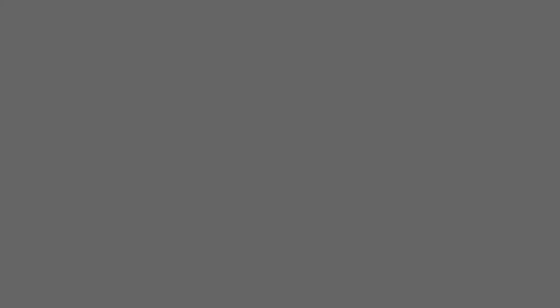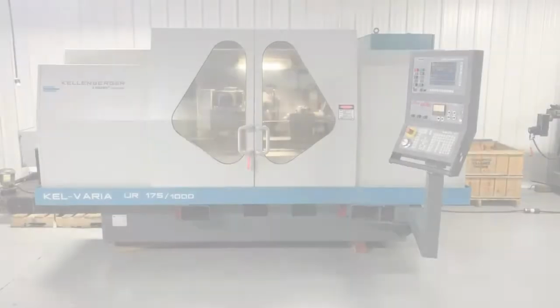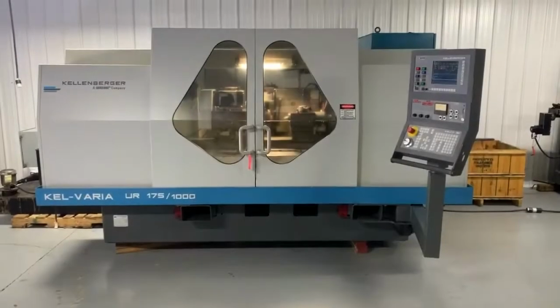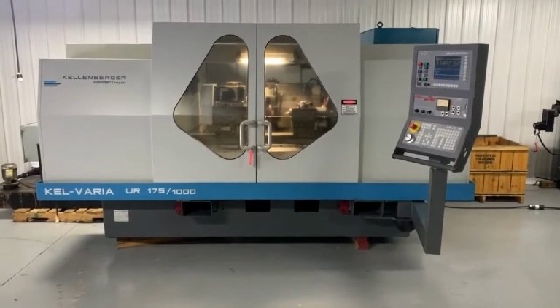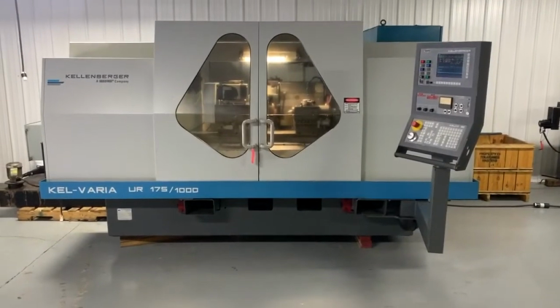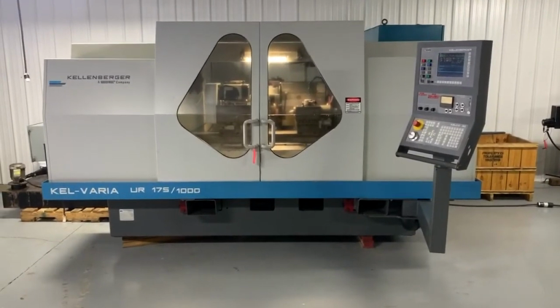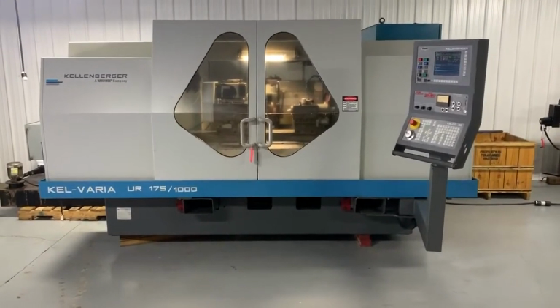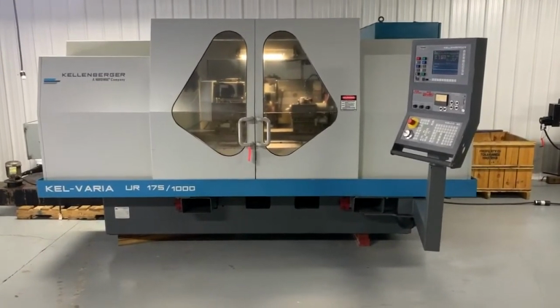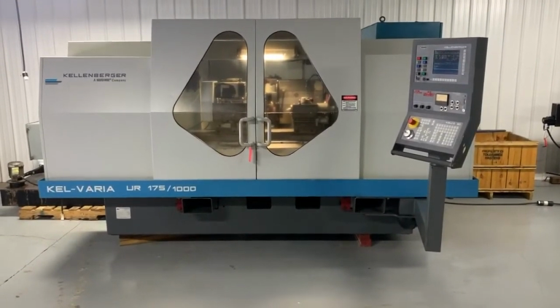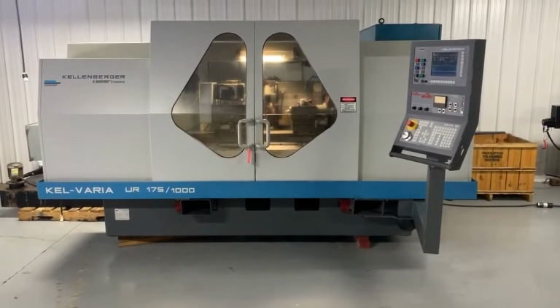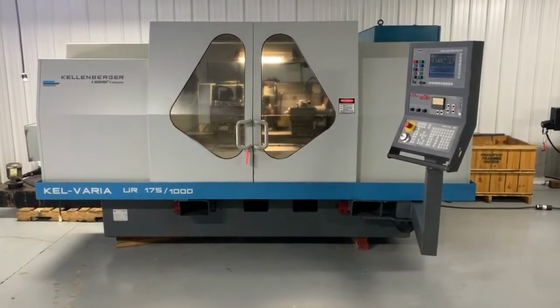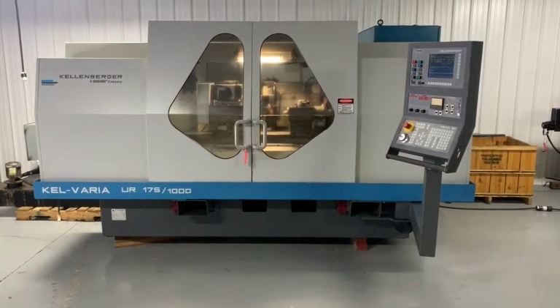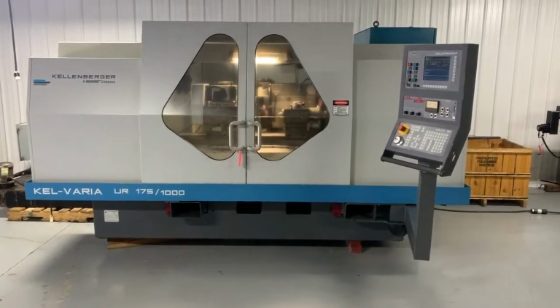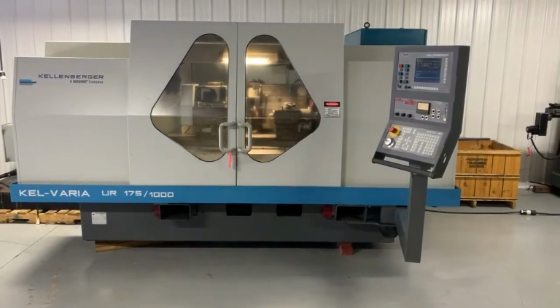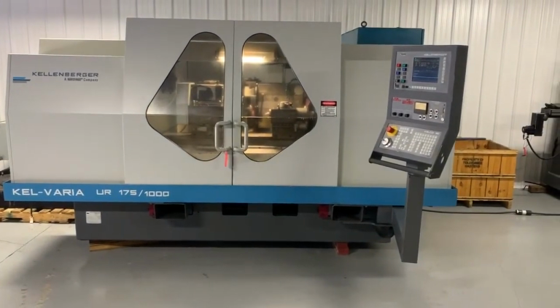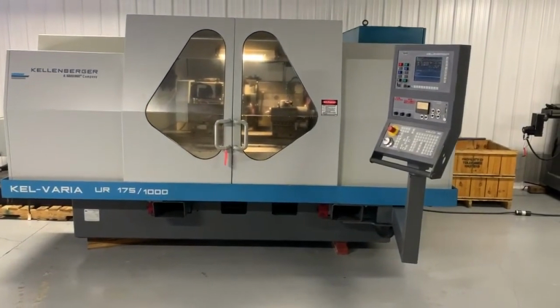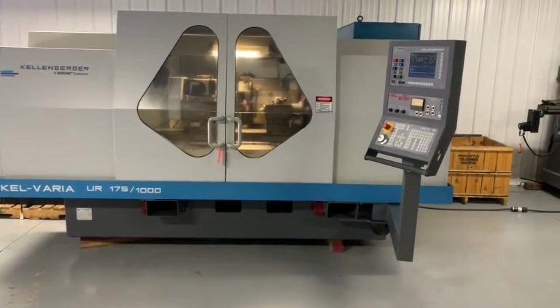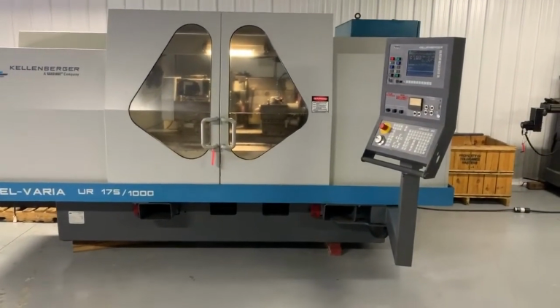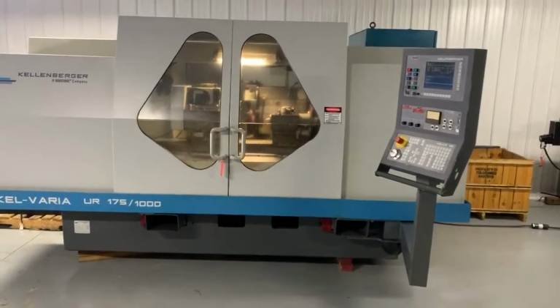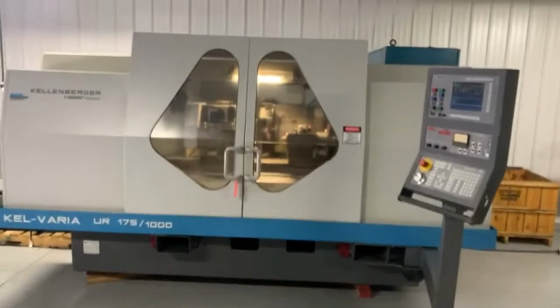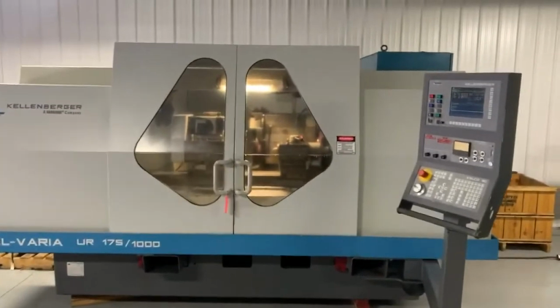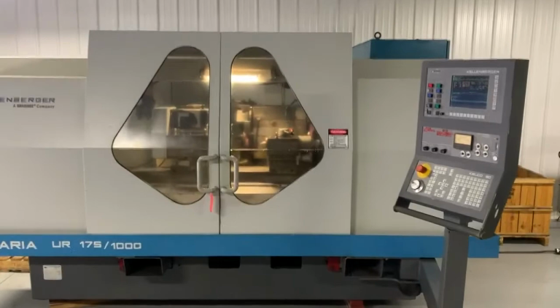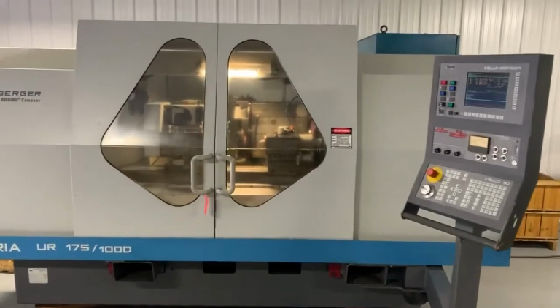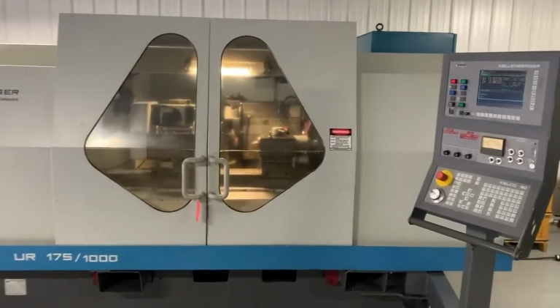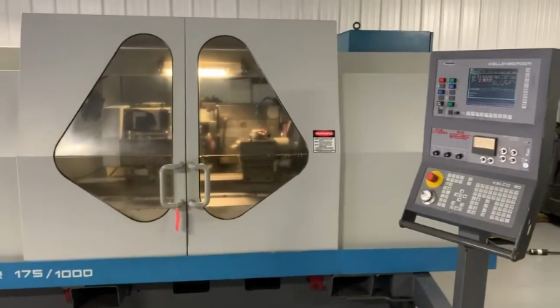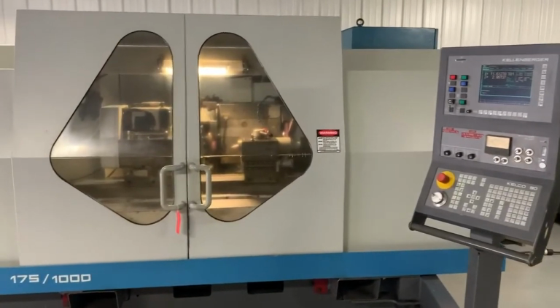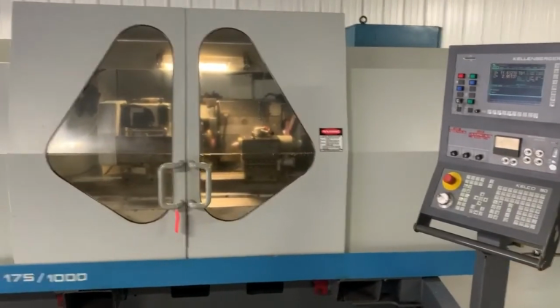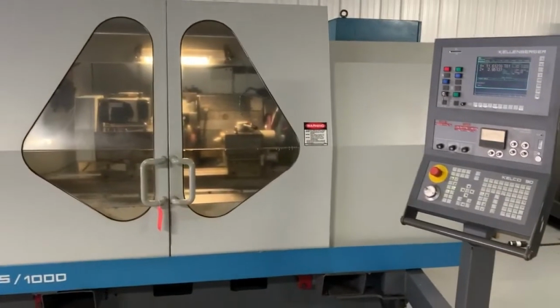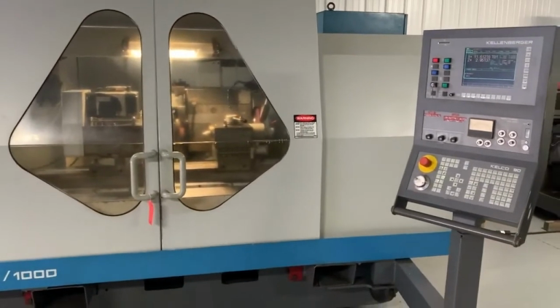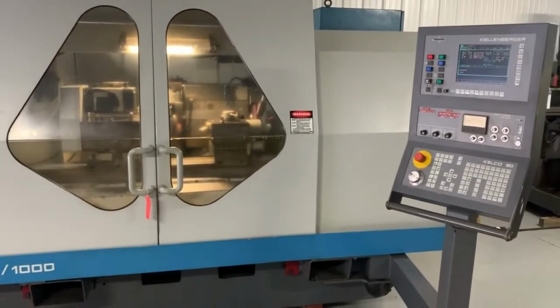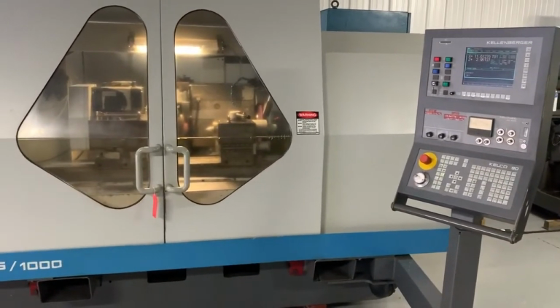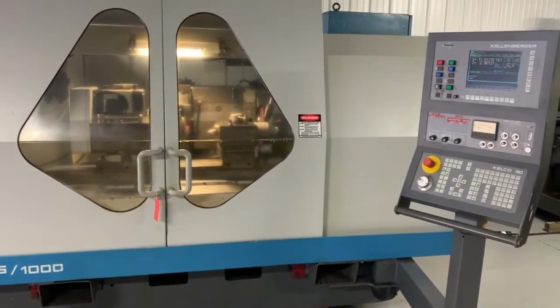Hi, today I'd like to demonstrate our Kellenberger 175-1000. This is a Calveria, as you can see. We're going to run a quick multi-plunge grind cycle to demonstrate its operation.